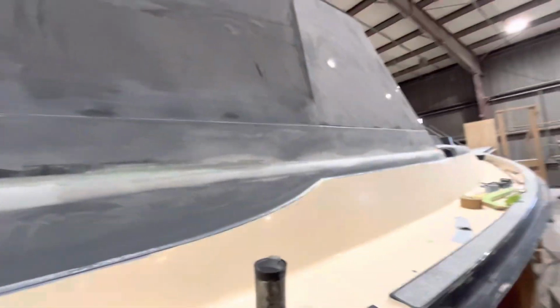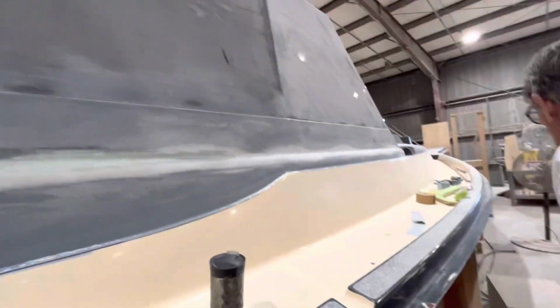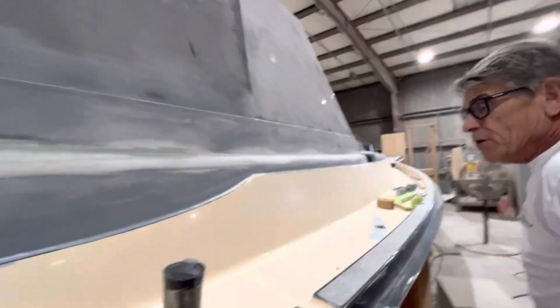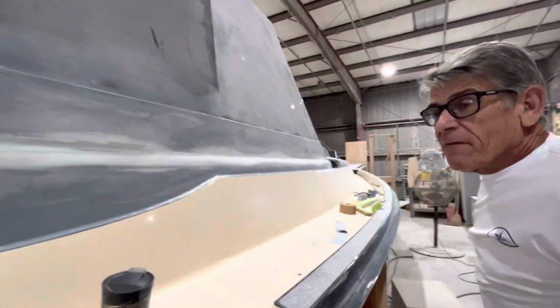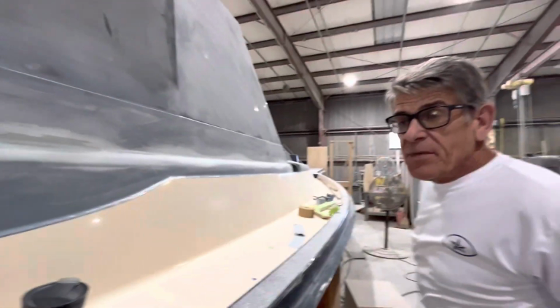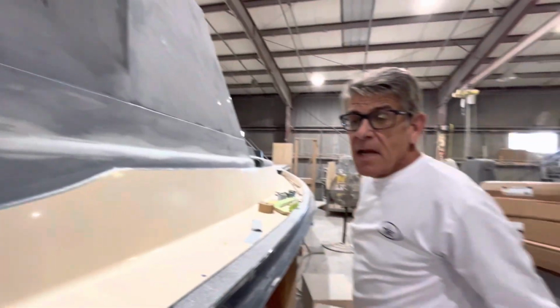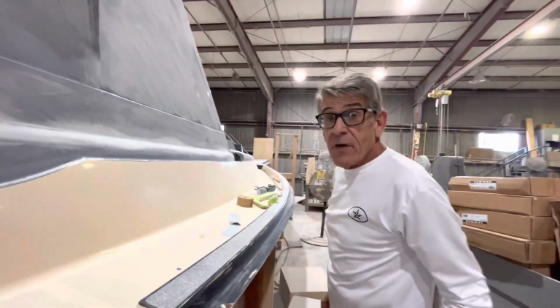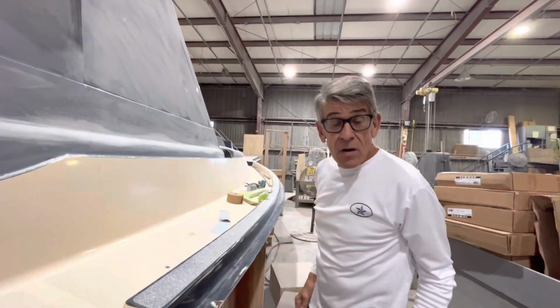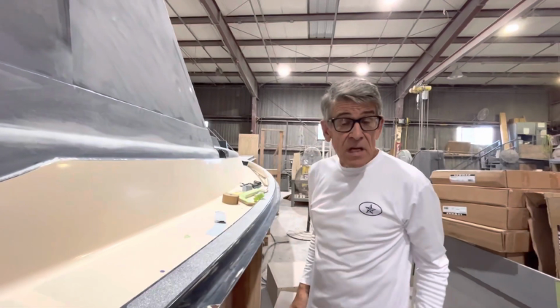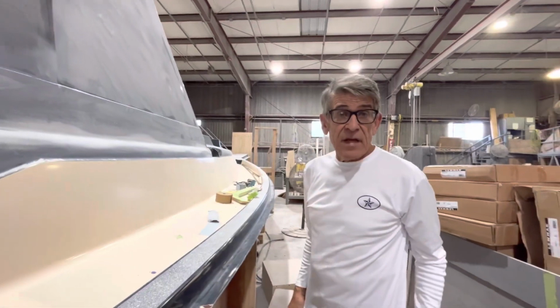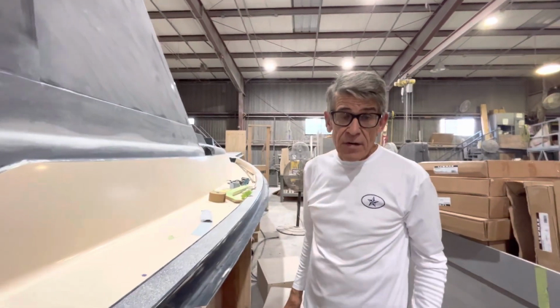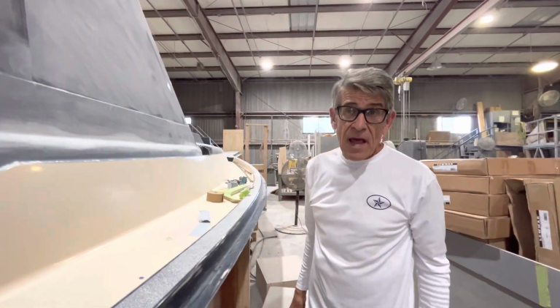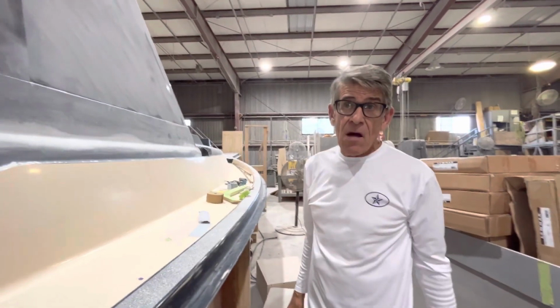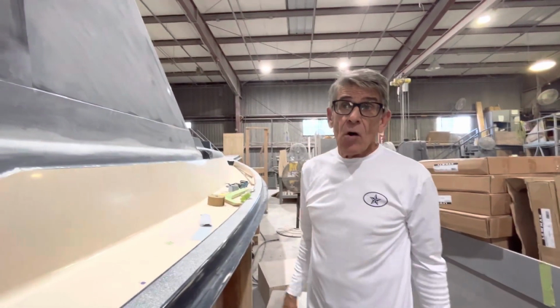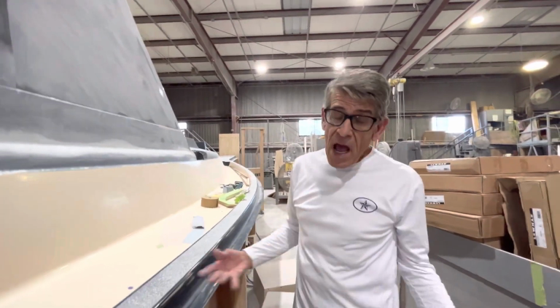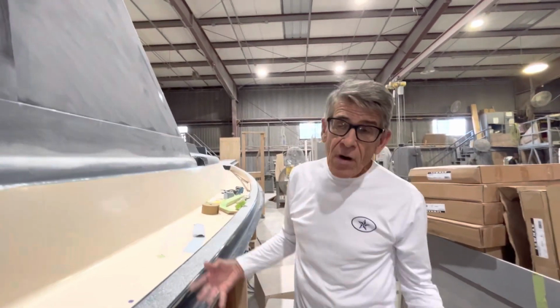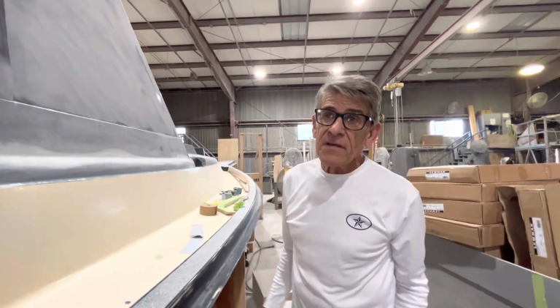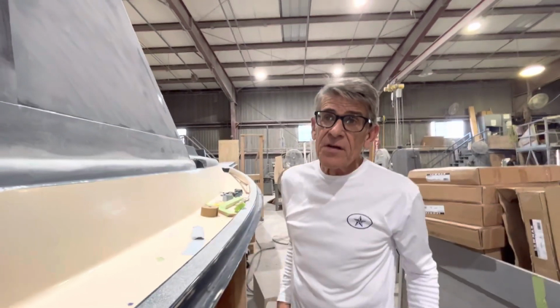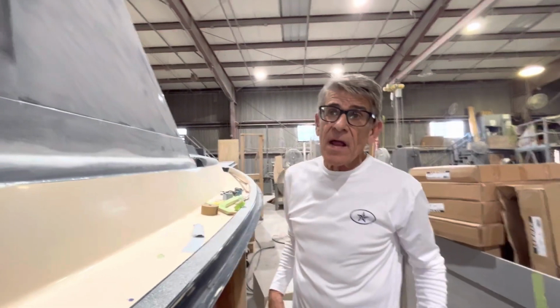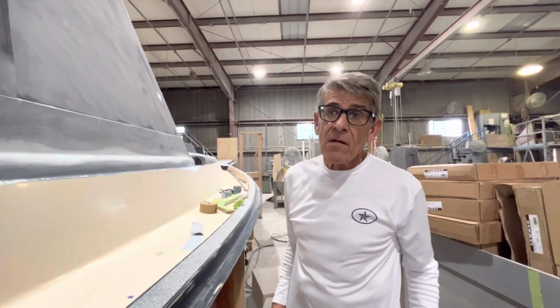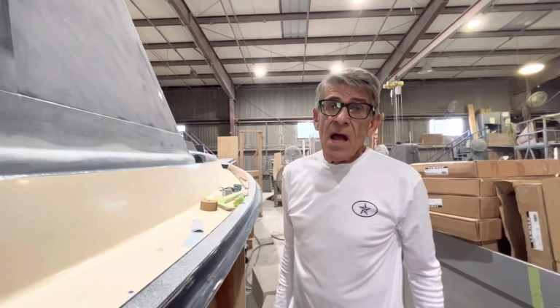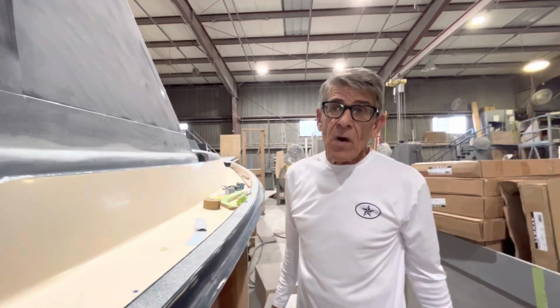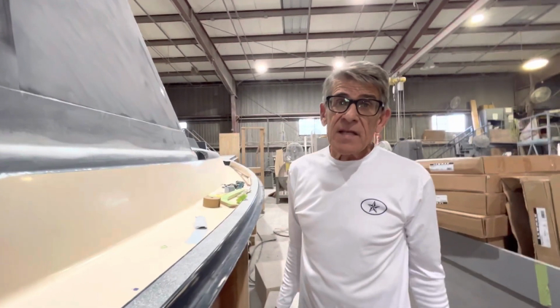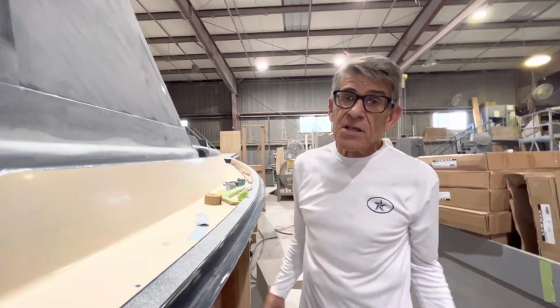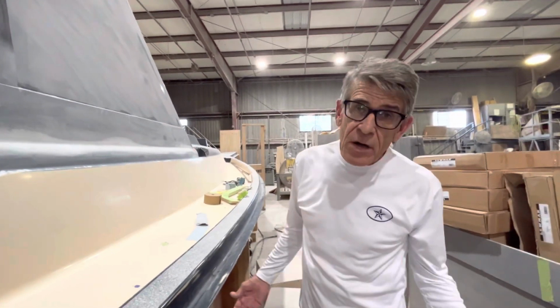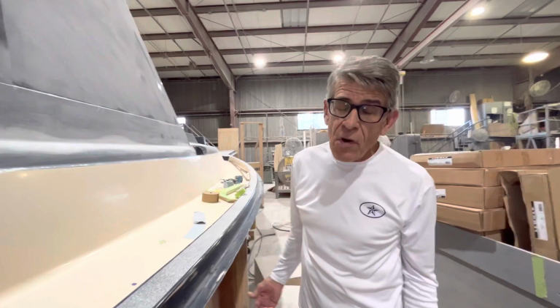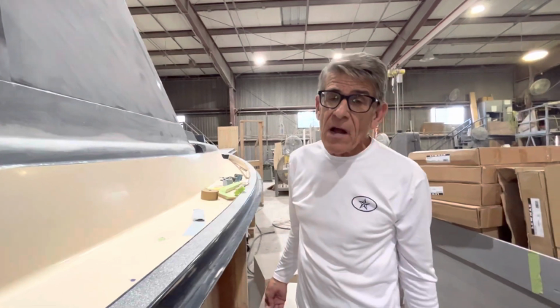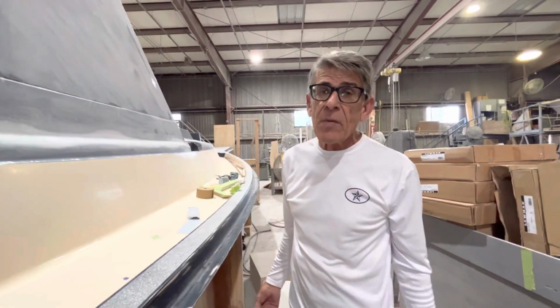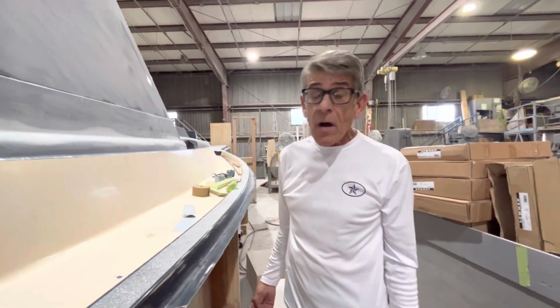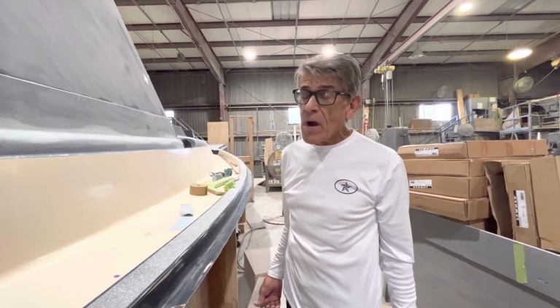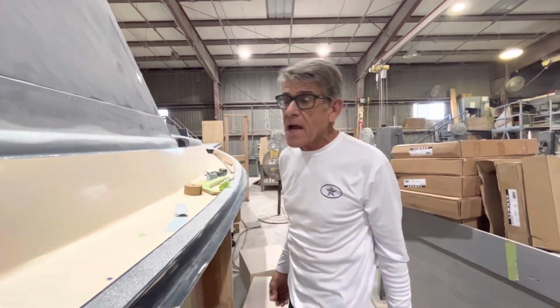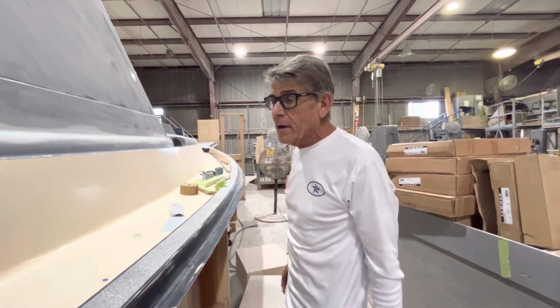We do have up-to-date photos of the interior layout, or line drawings of the interior layout, as well as the exterior profile on the boat on our website currently.